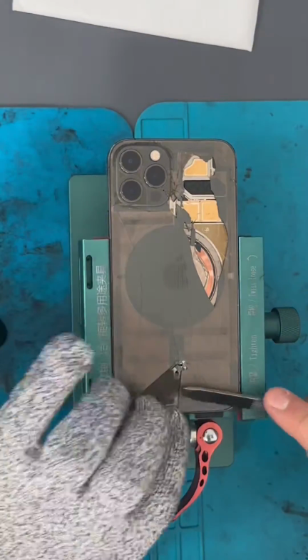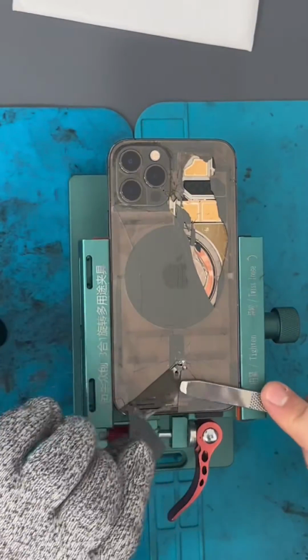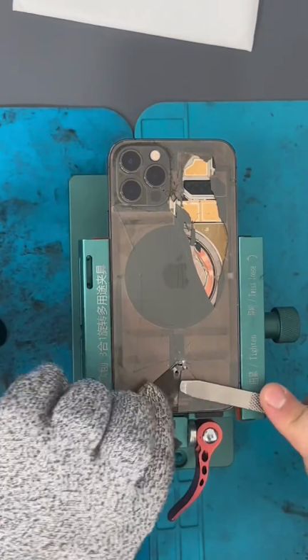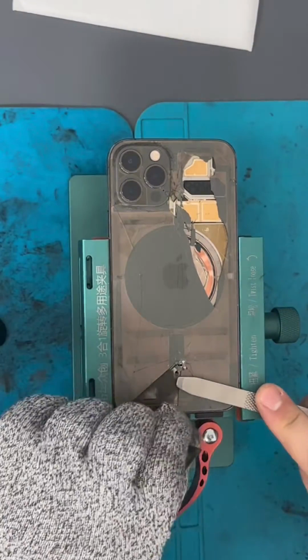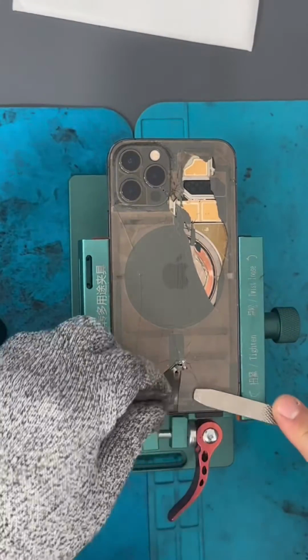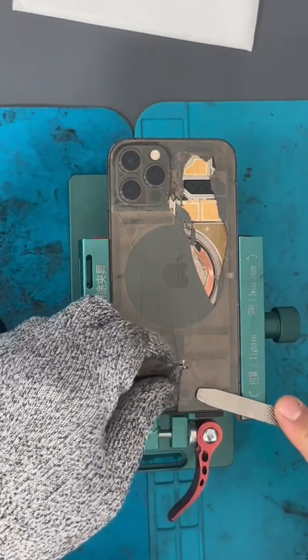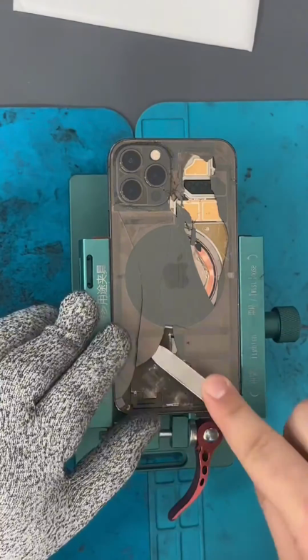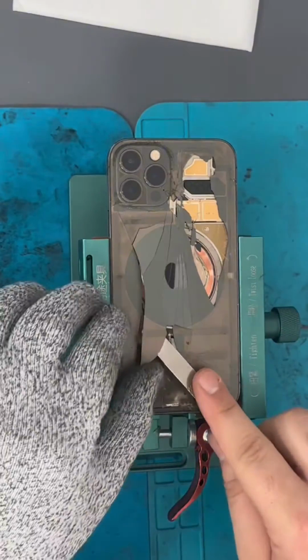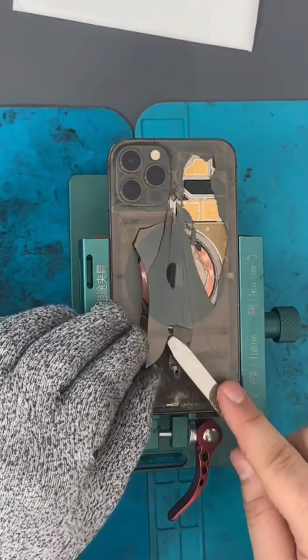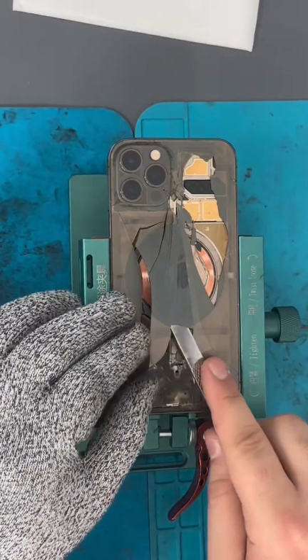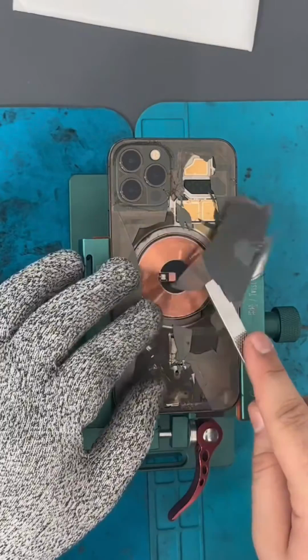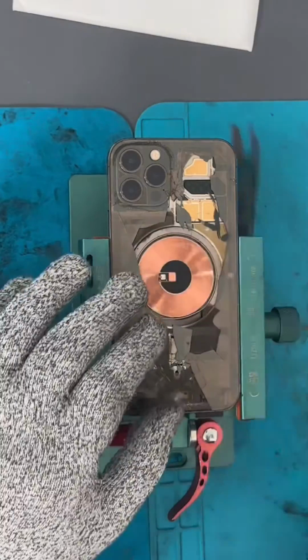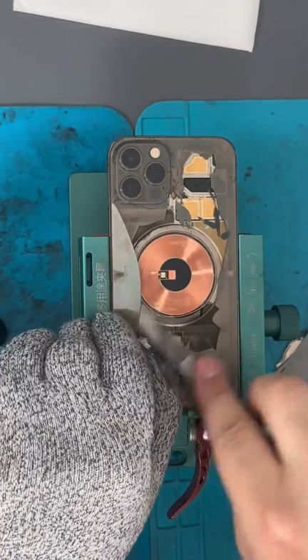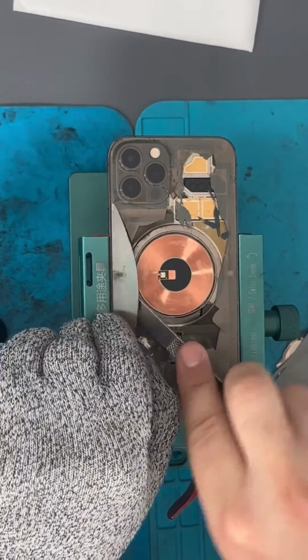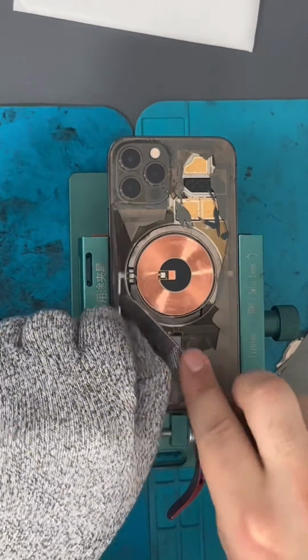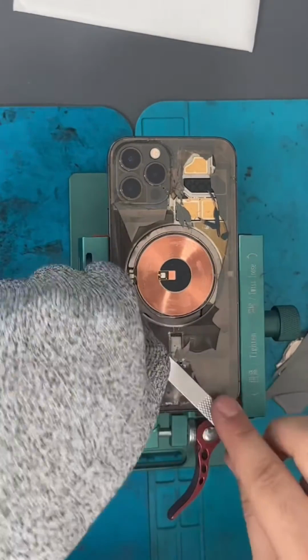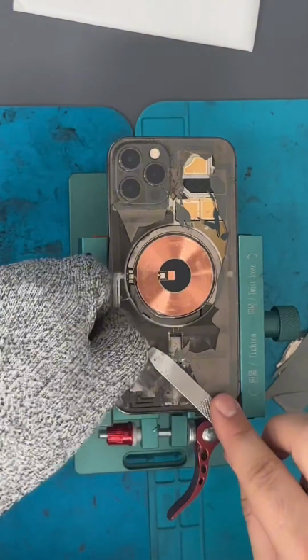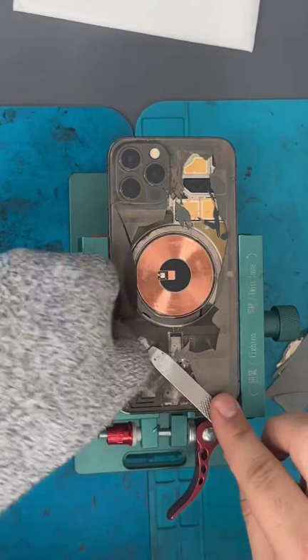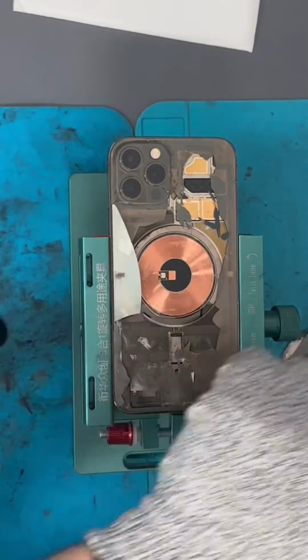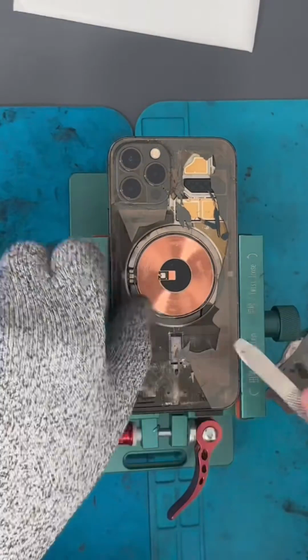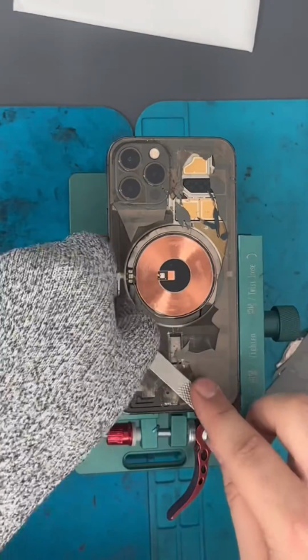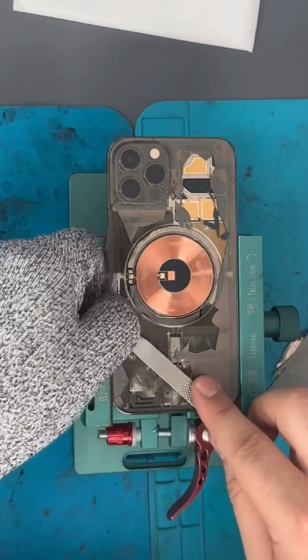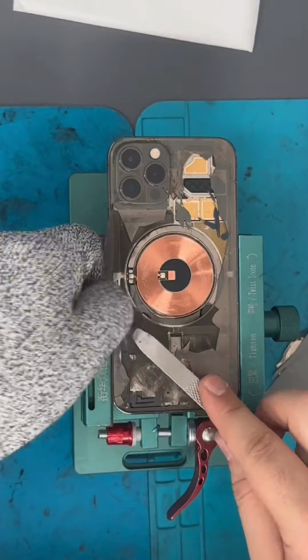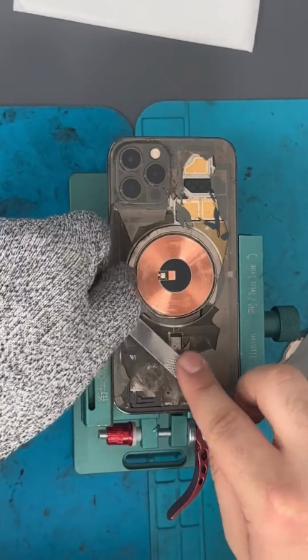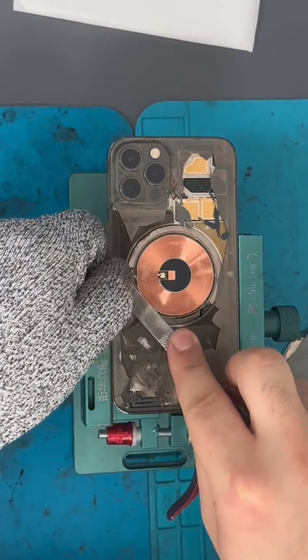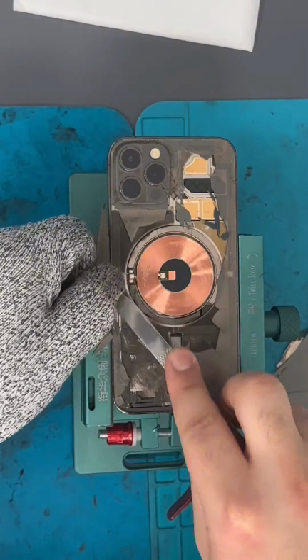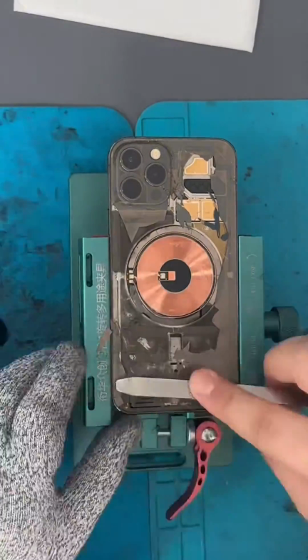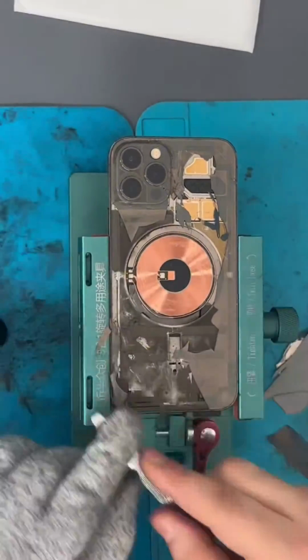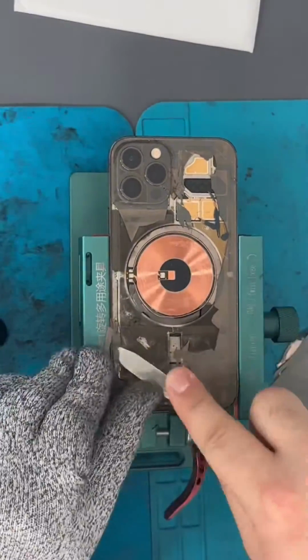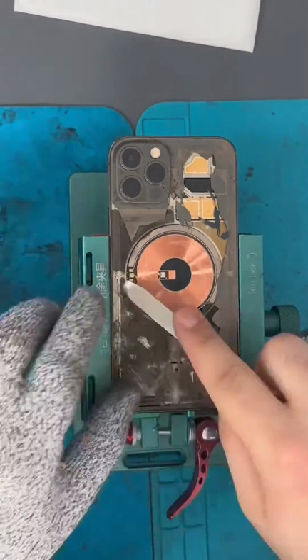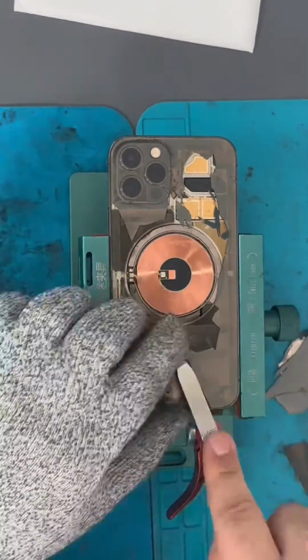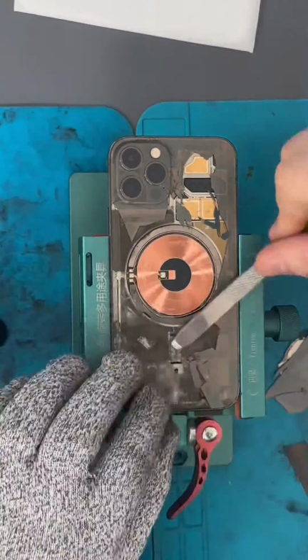You start by removing the glass with your prying tools, starting from top to bottom. Be careful around these spots: the flashlight, wireless charger, and battery back cover. Those are the things you have to be careful not to damage while doing the back glass.